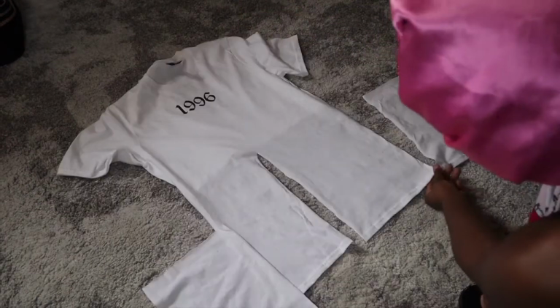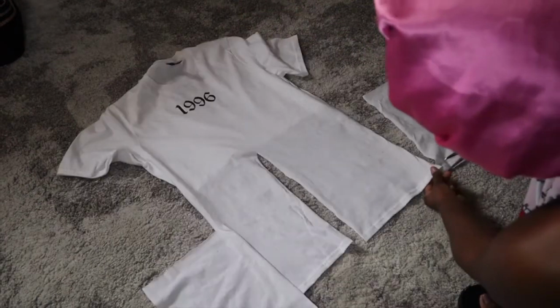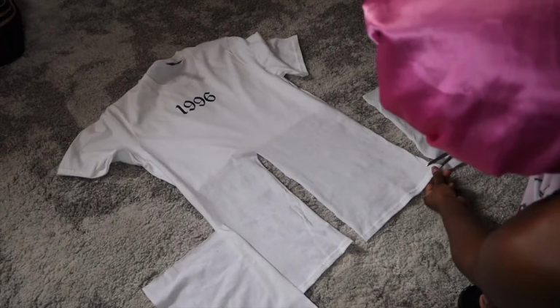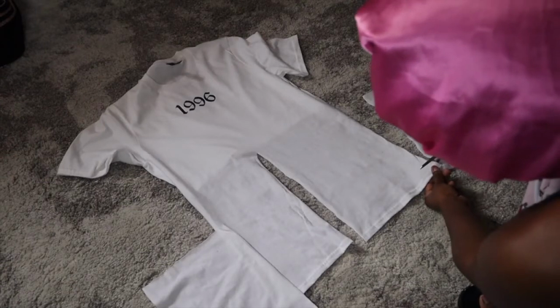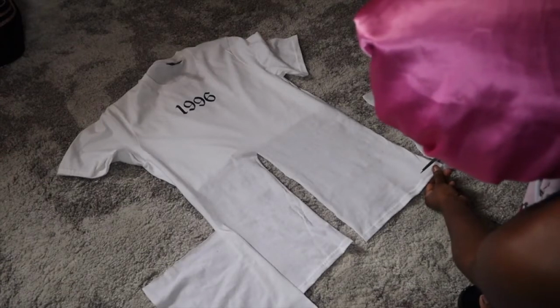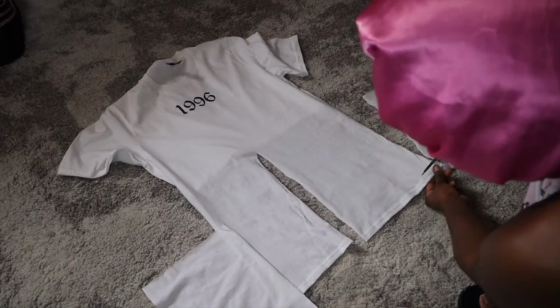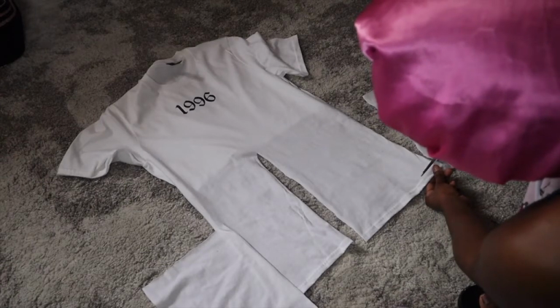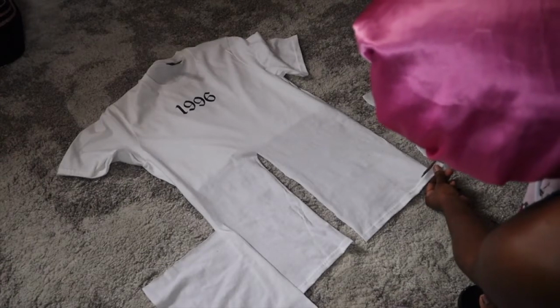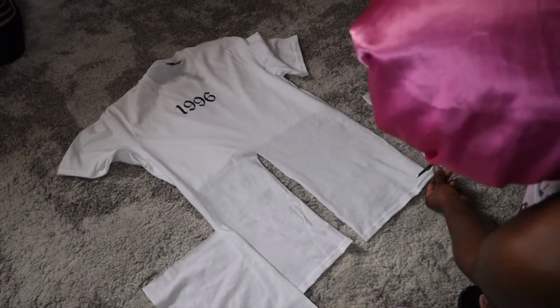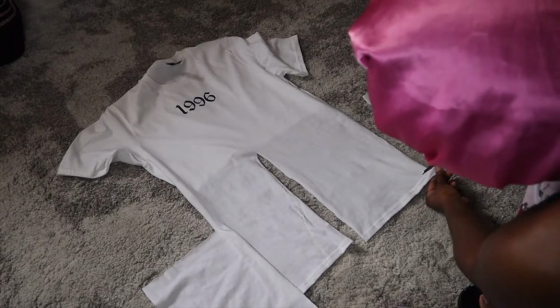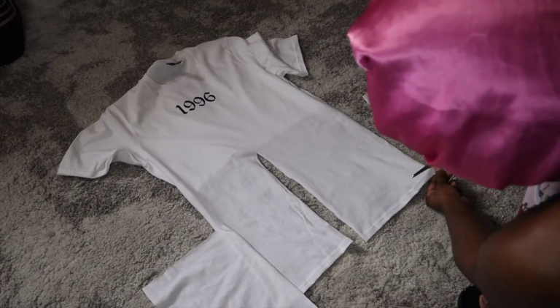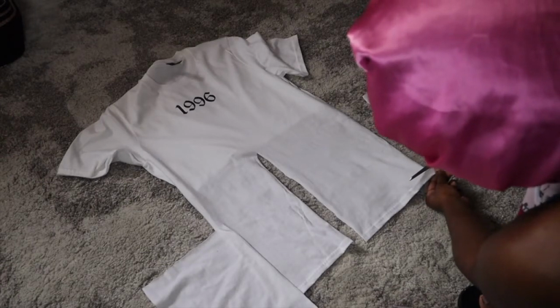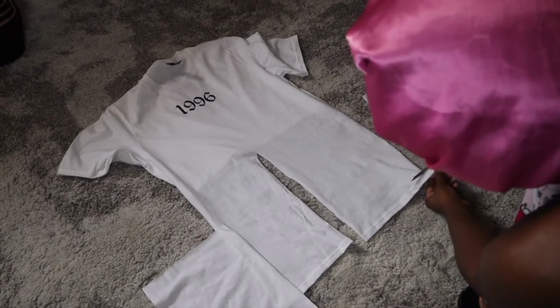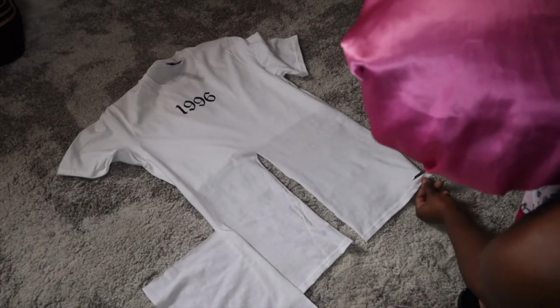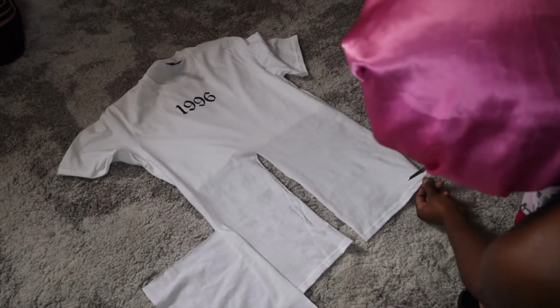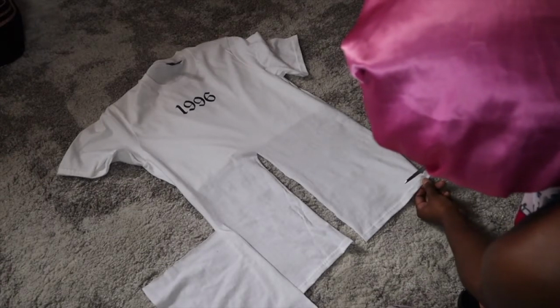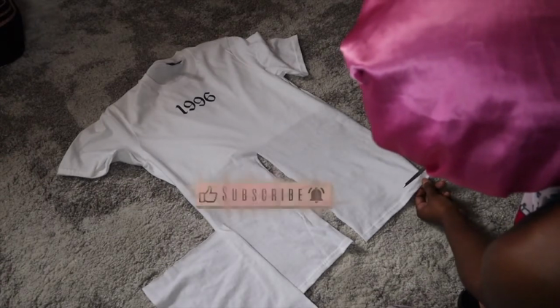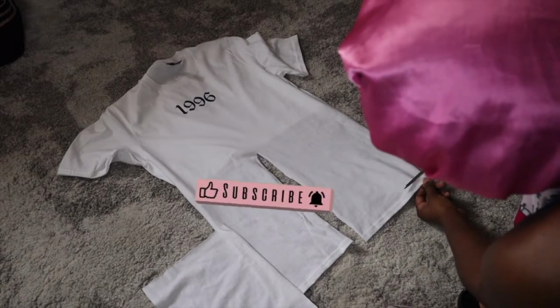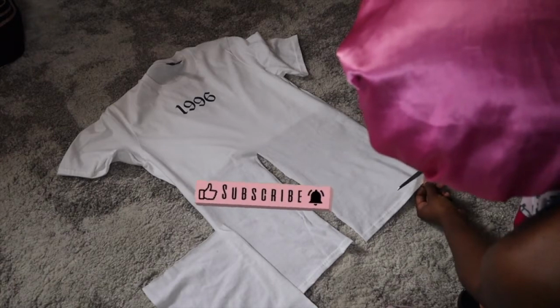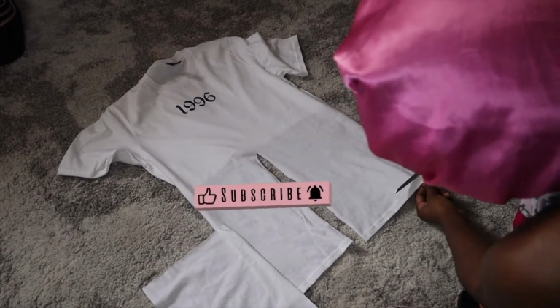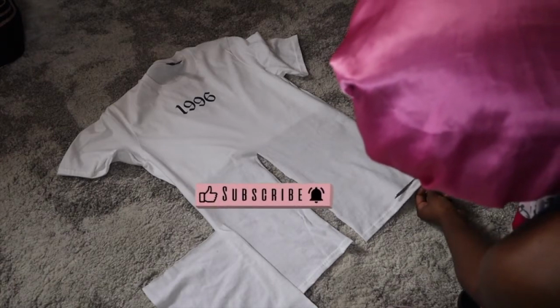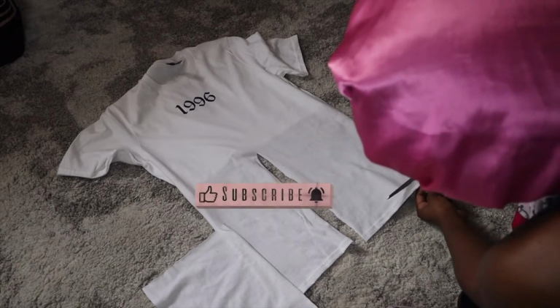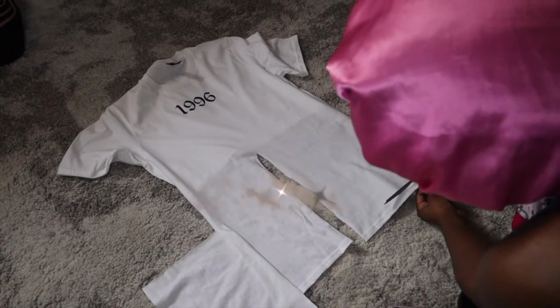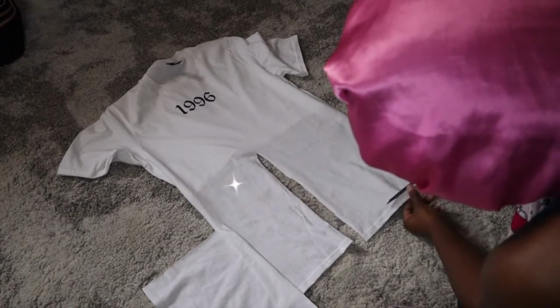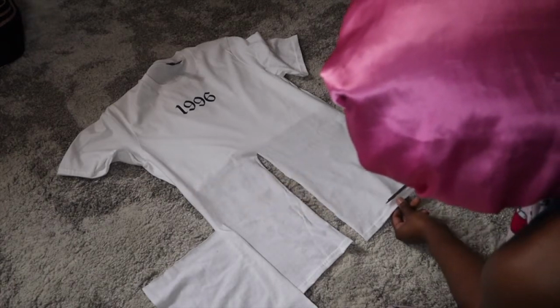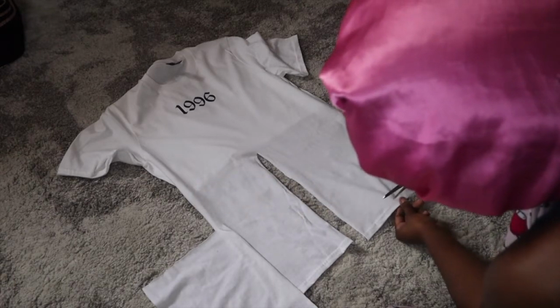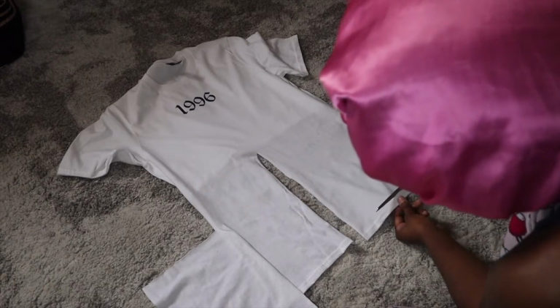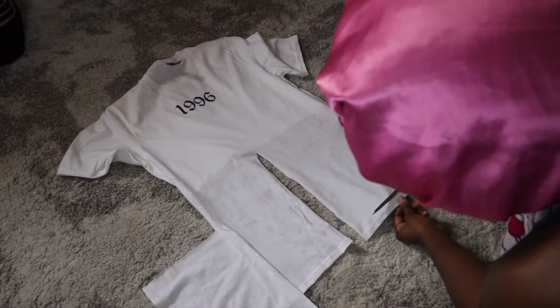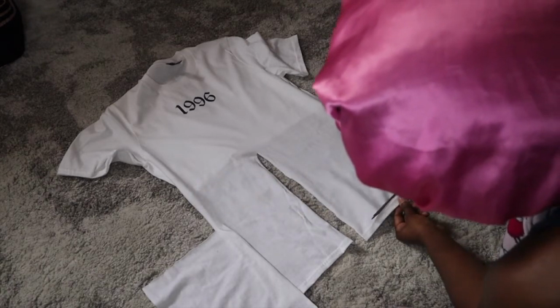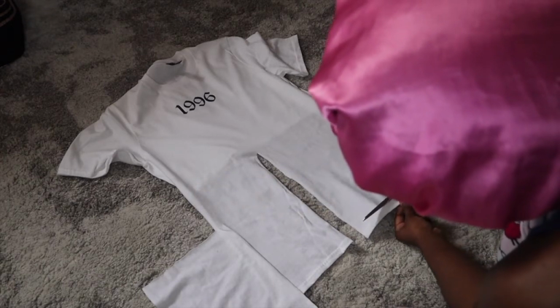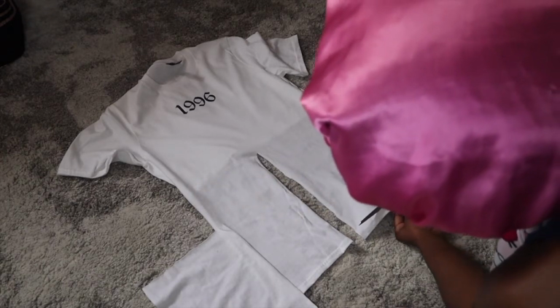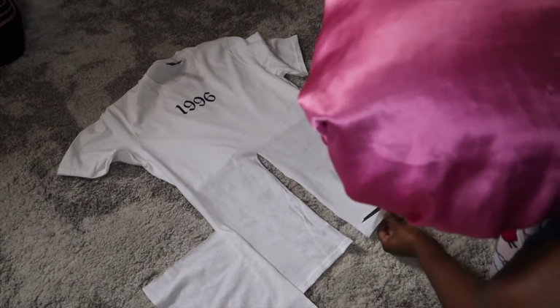Next, you want to cut off the hem section of the shirt at the bottom. Just cut that off, and also cut that off of the two pieces that you put to the side as well. This will help your wrap top lay flat.